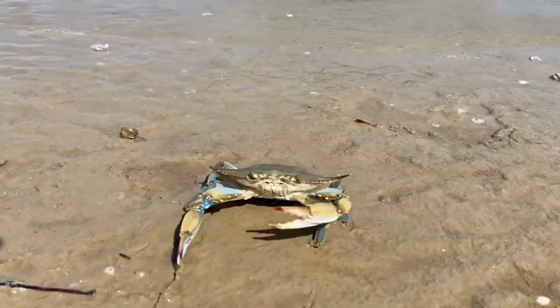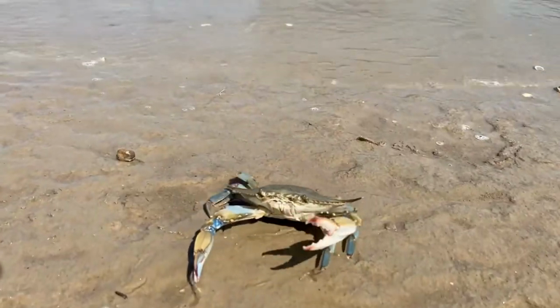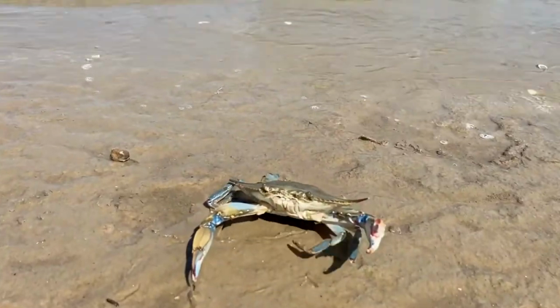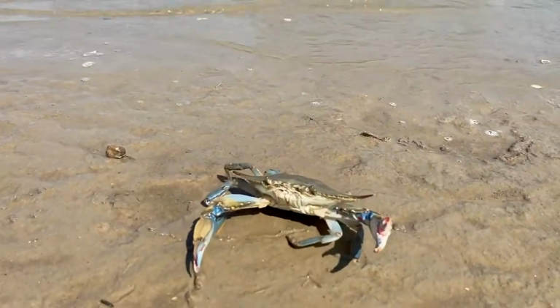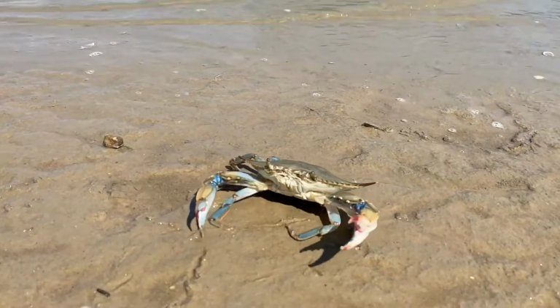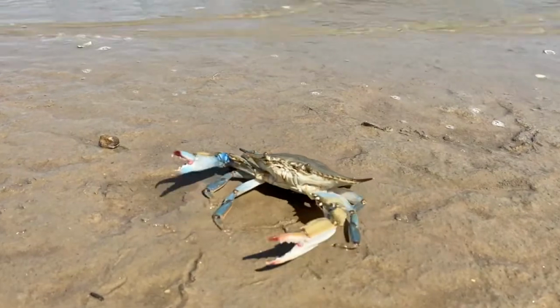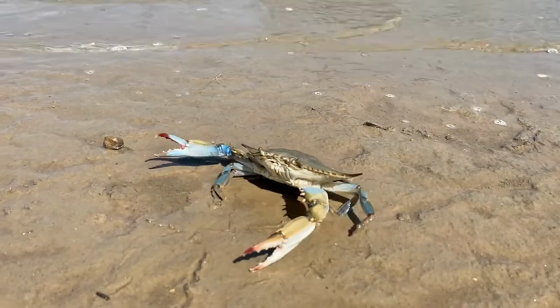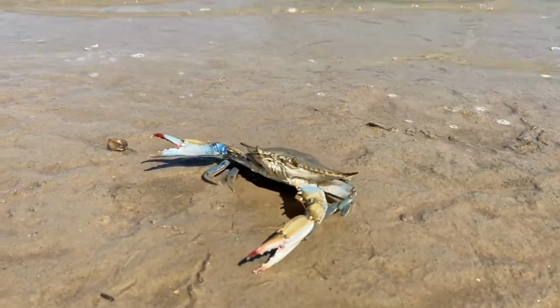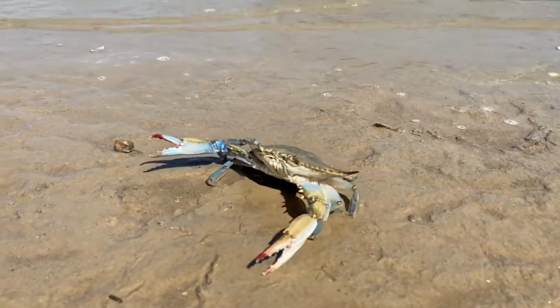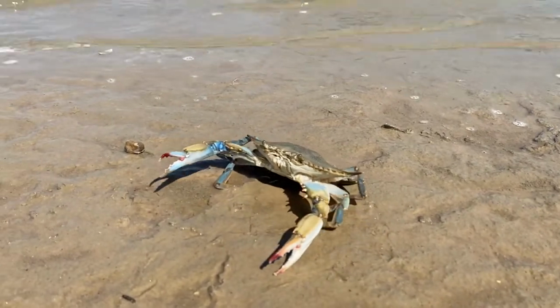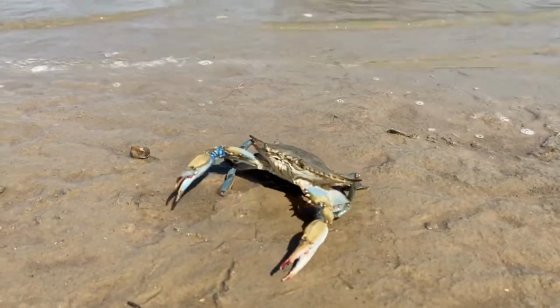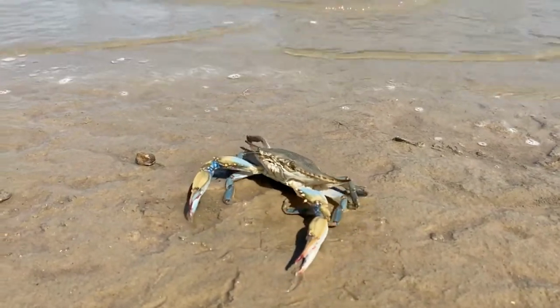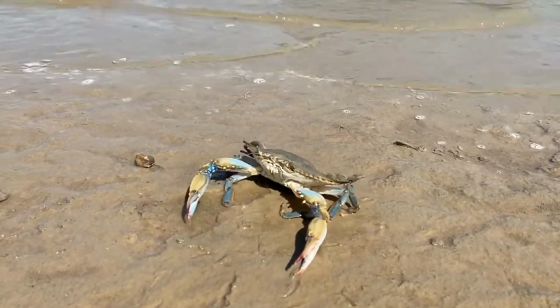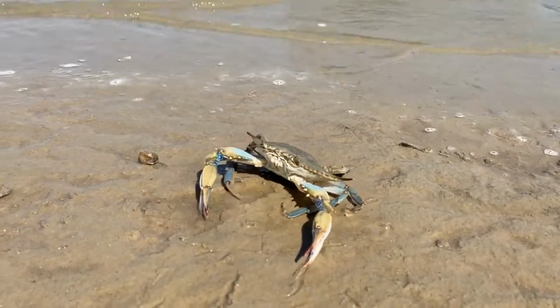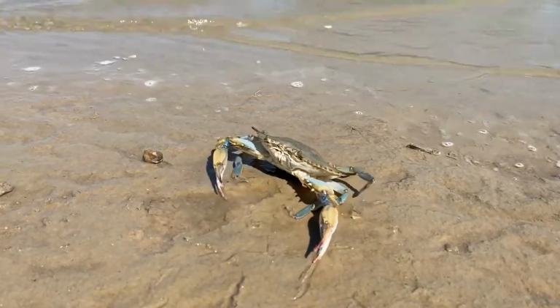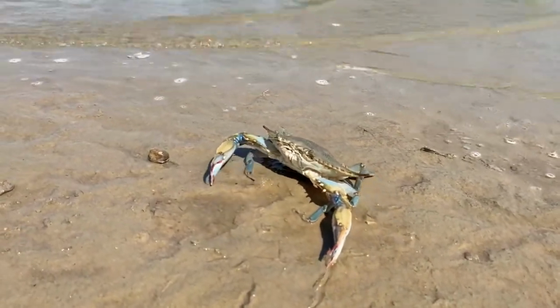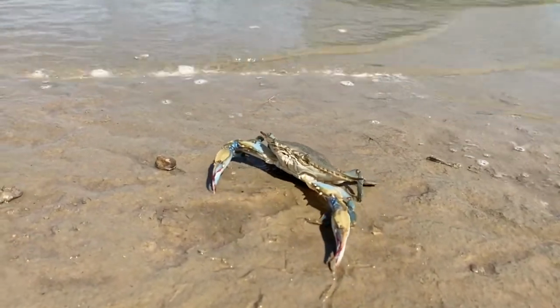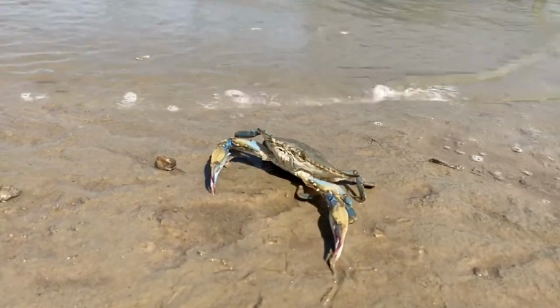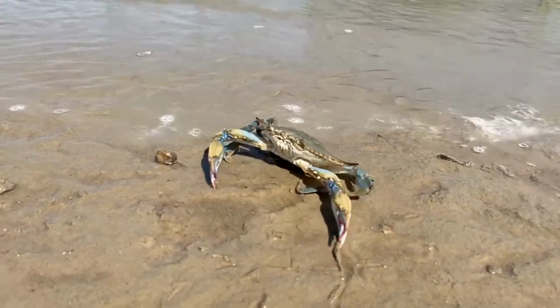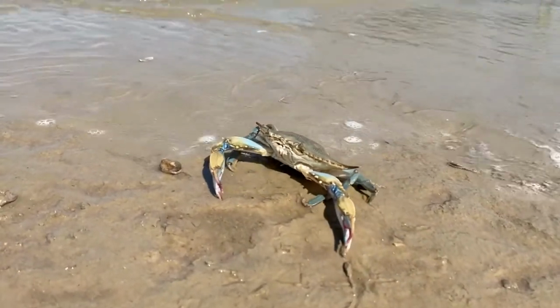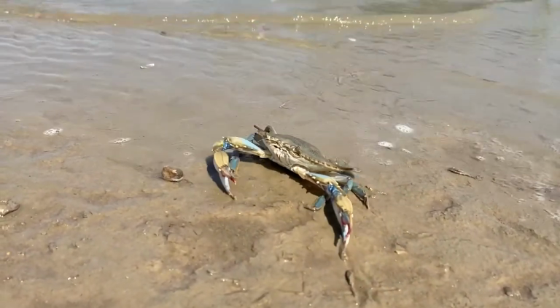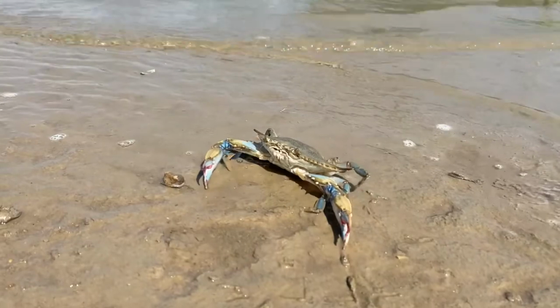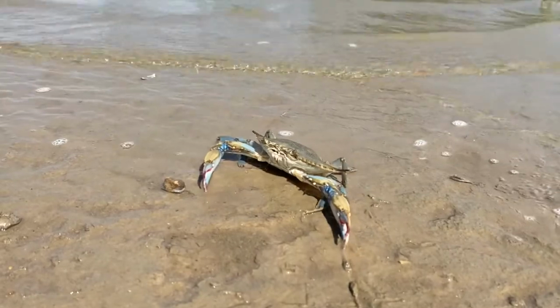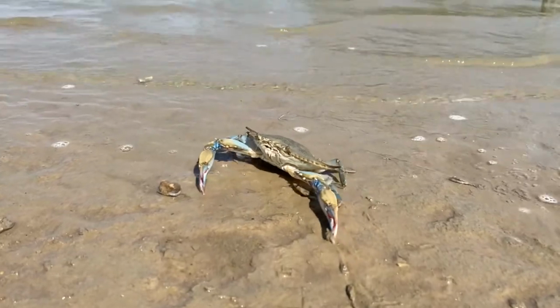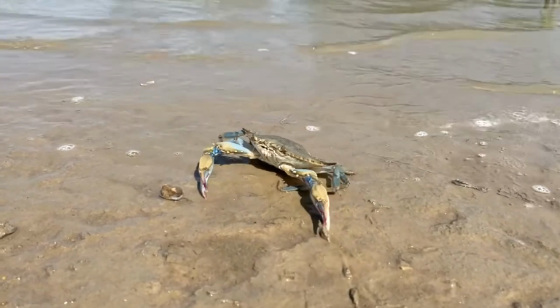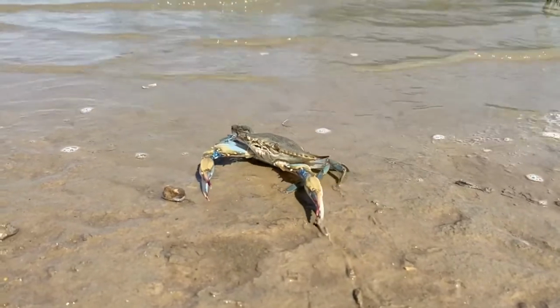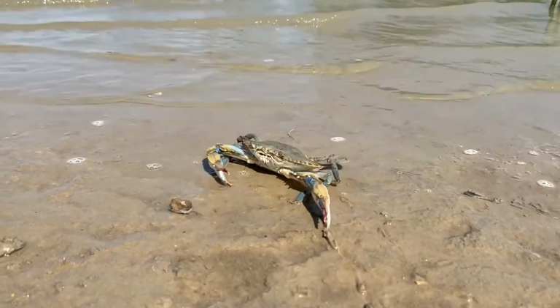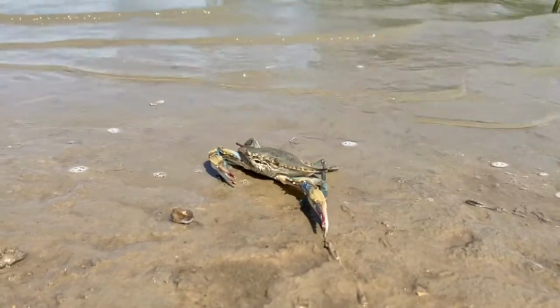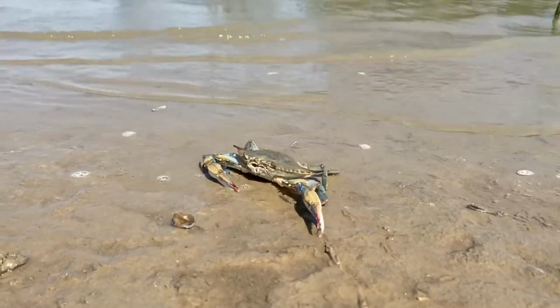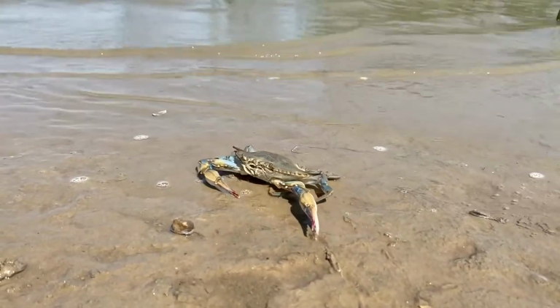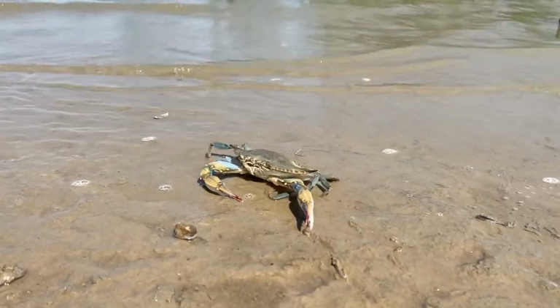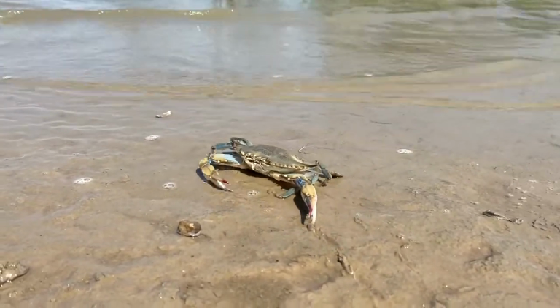Blue crabs prefer brackish water areas, like our Galveston Bay estuary. They use seagrass beds and shallow water marsh wetlands as shelter and foraging grounds.